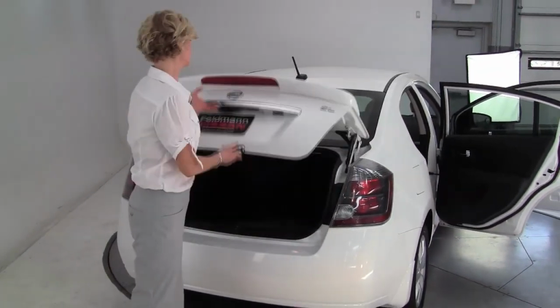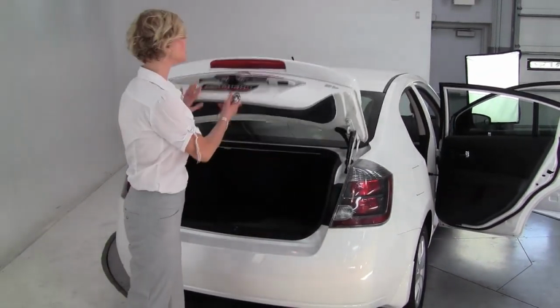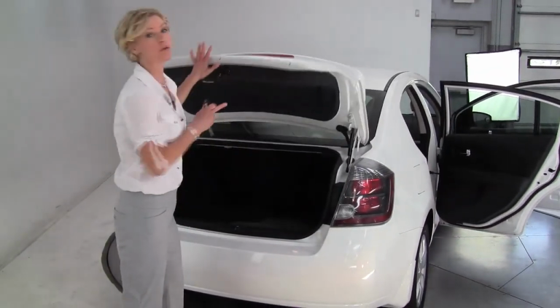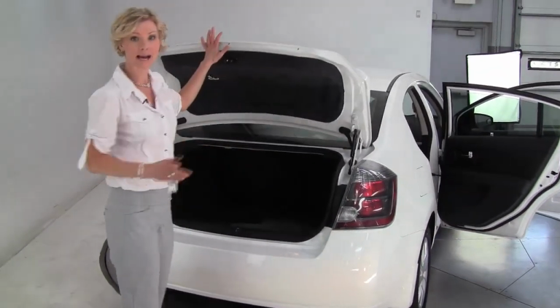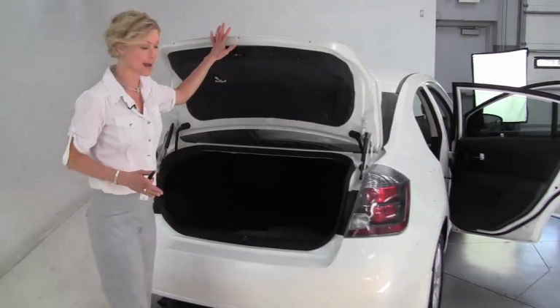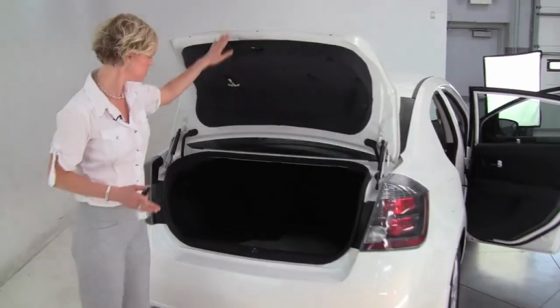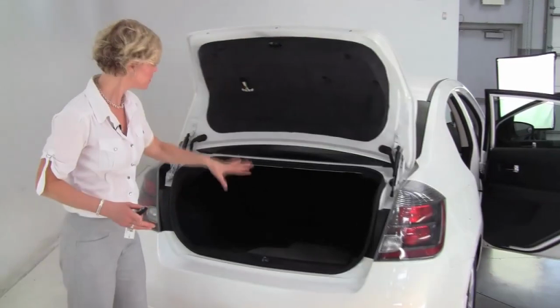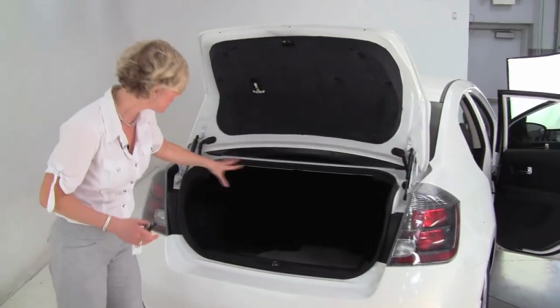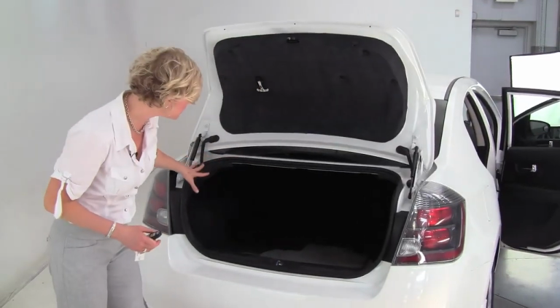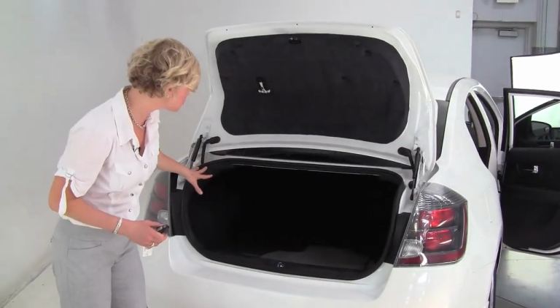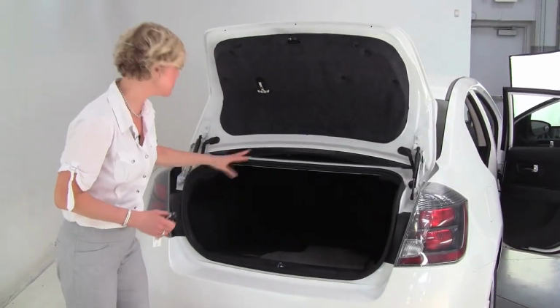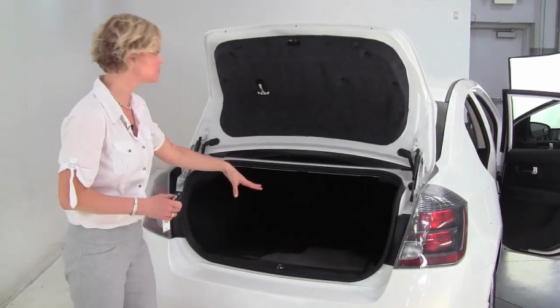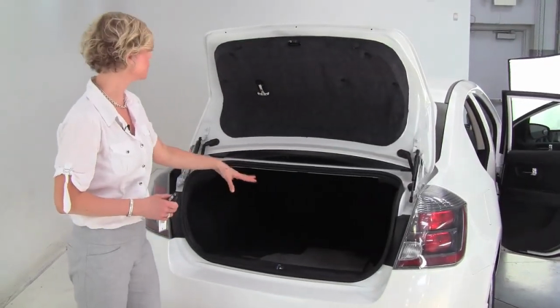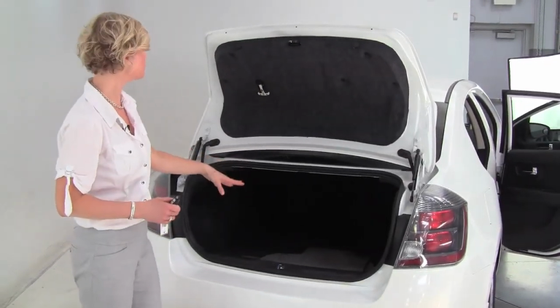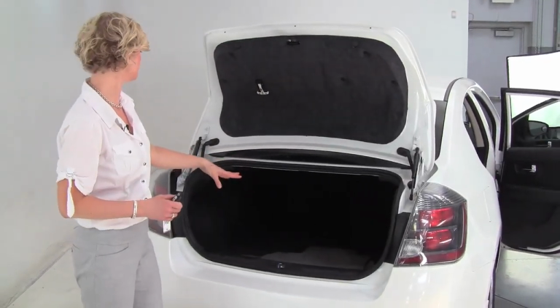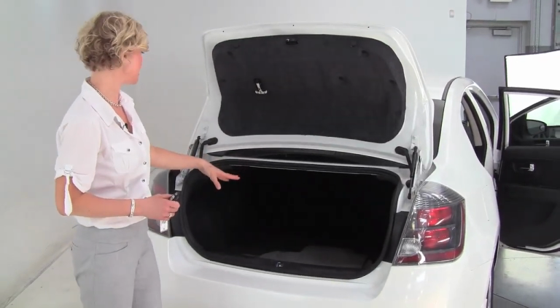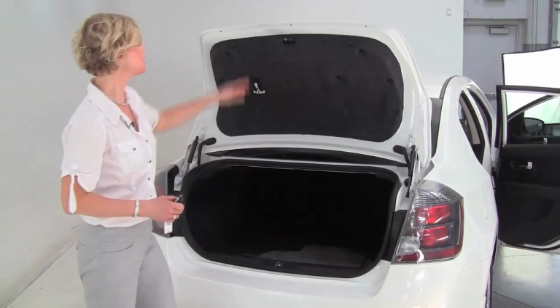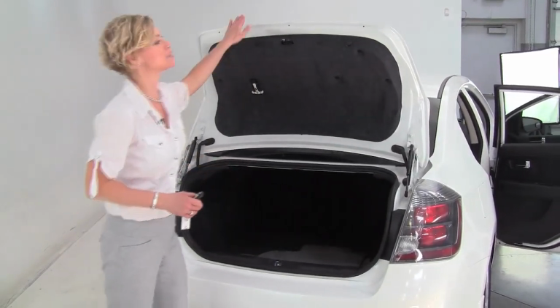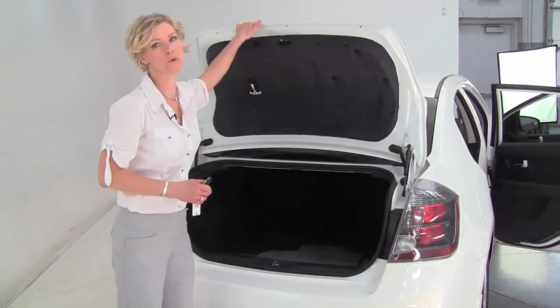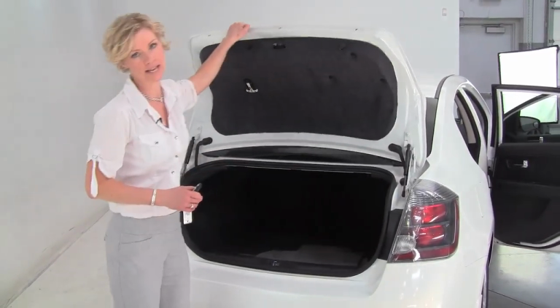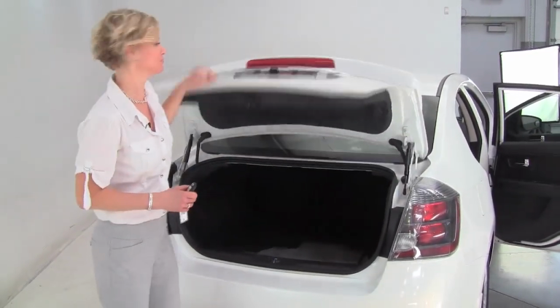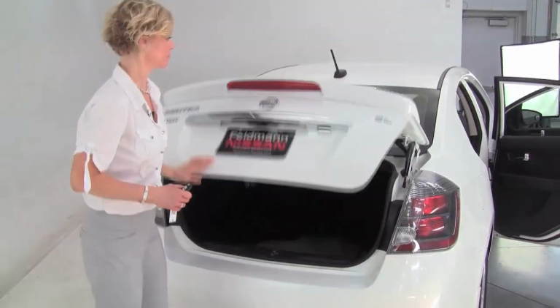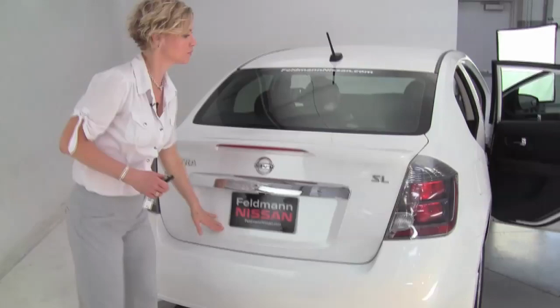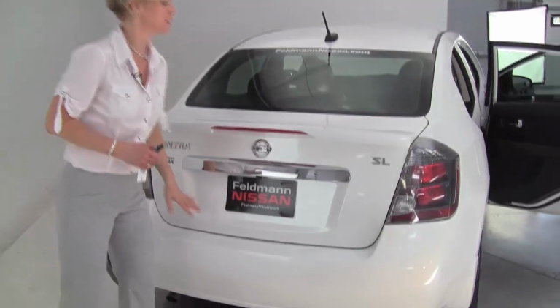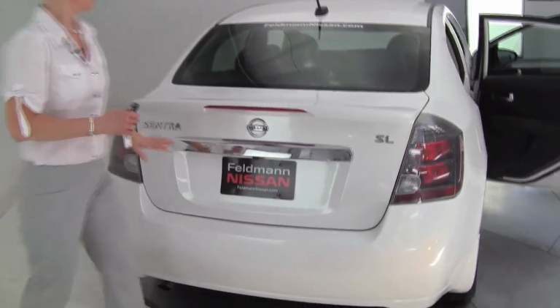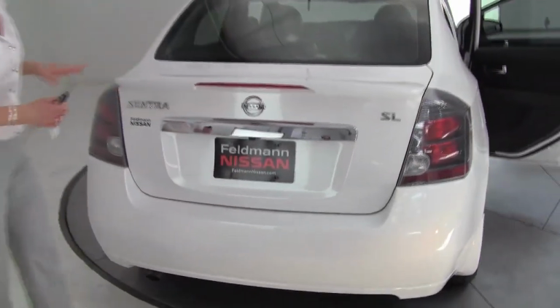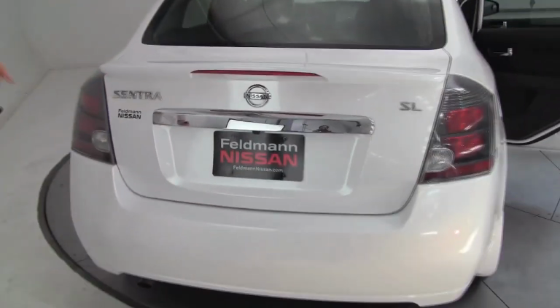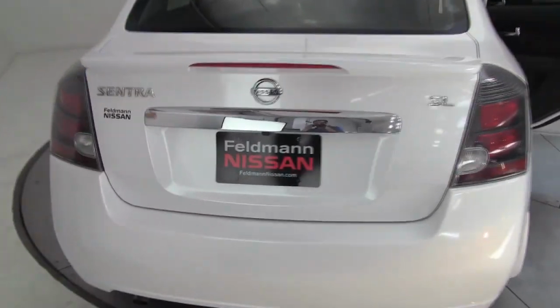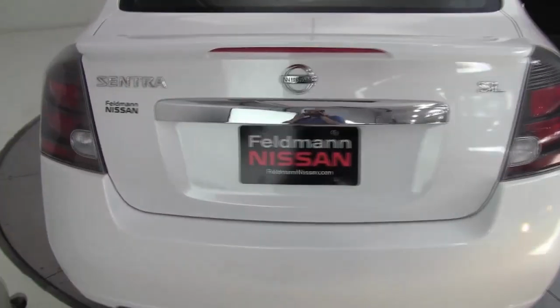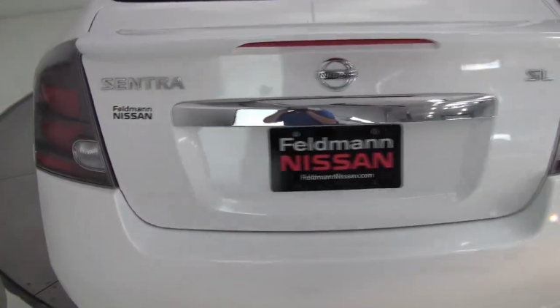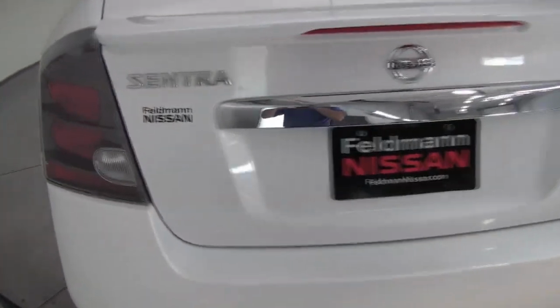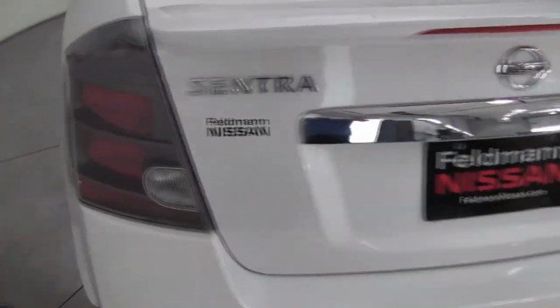This is equipped with a backup camera. Got a nice amount of trunk space and a full set of carpeted floor mats. This is super clean — the body's in excellent condition and the paint looks great.